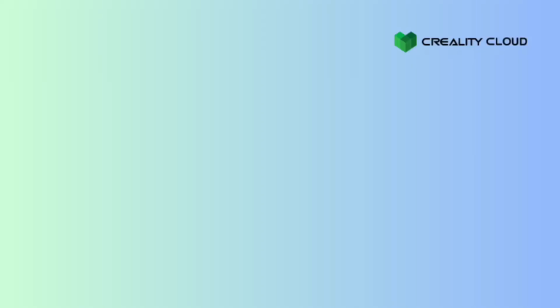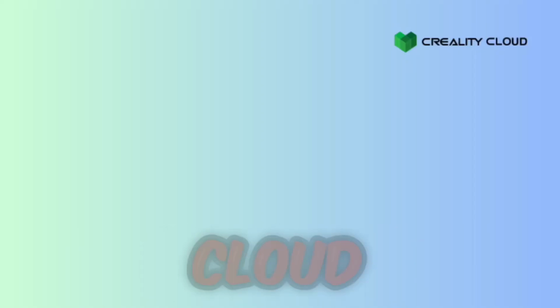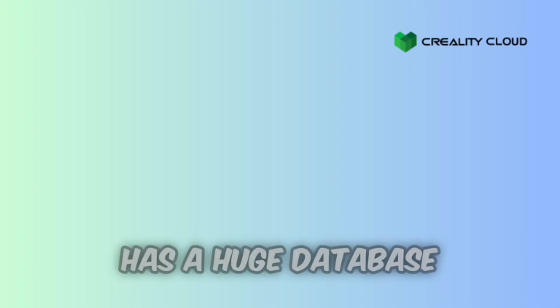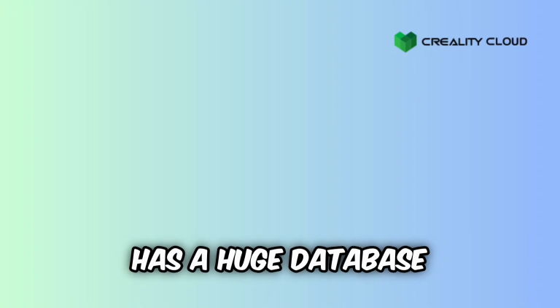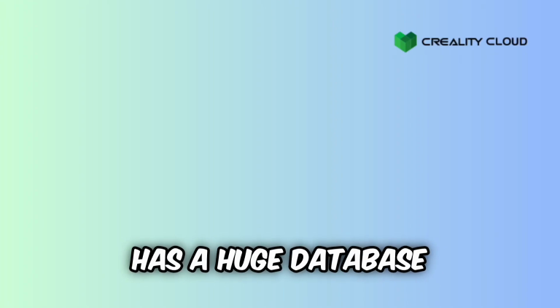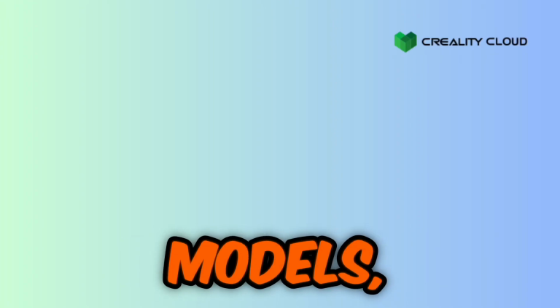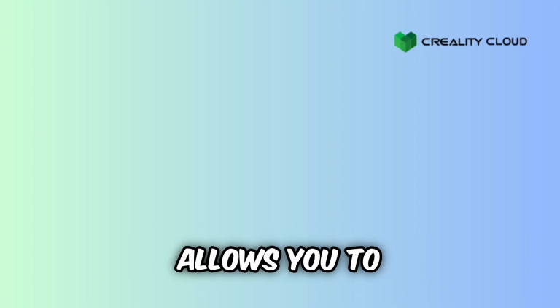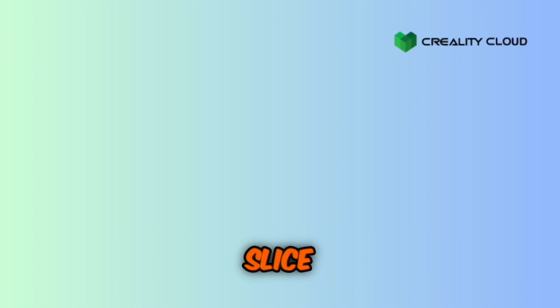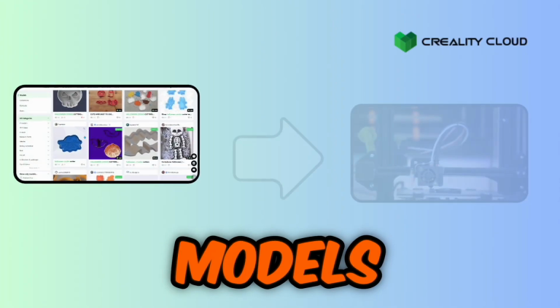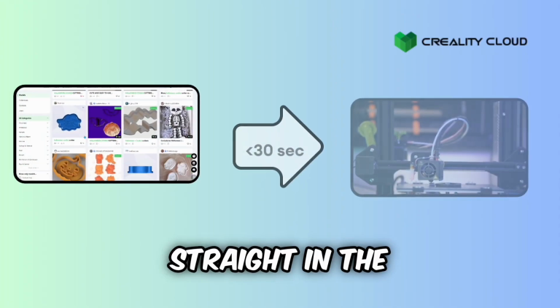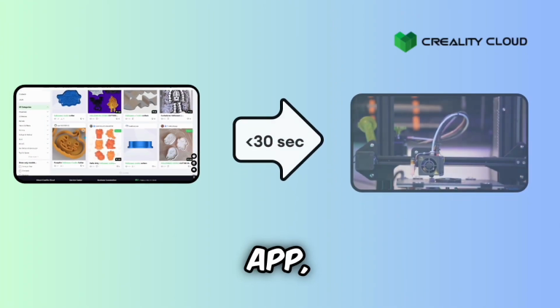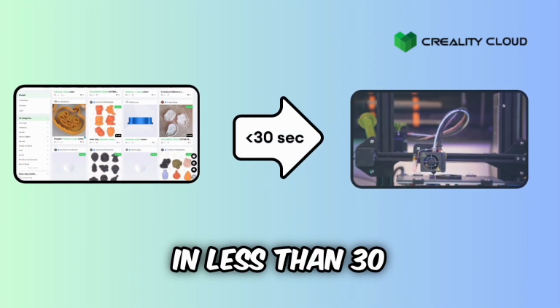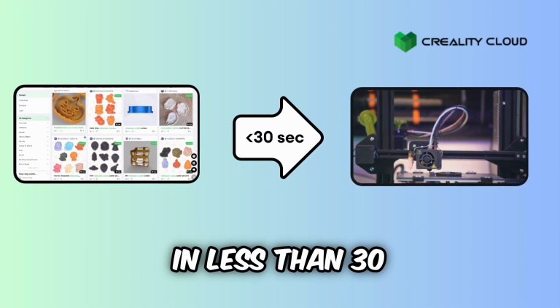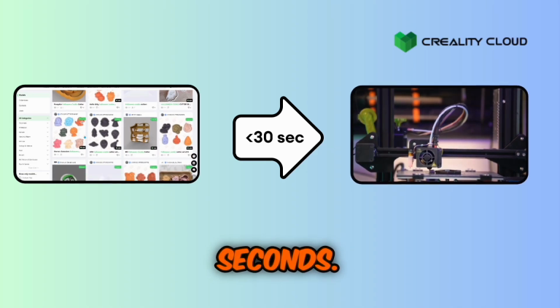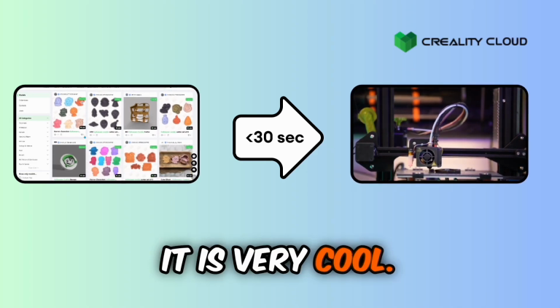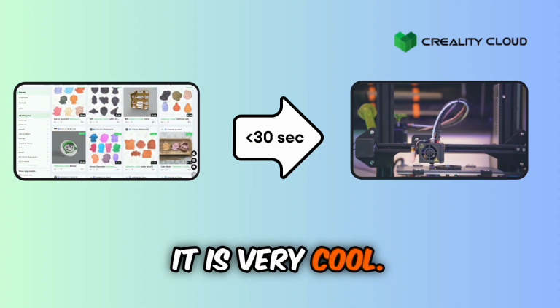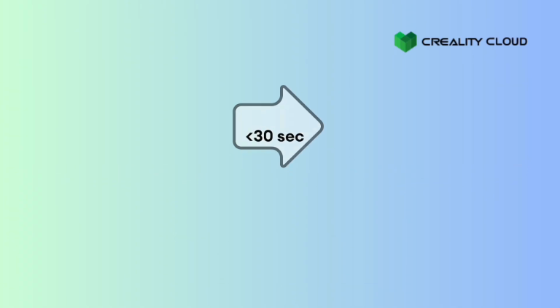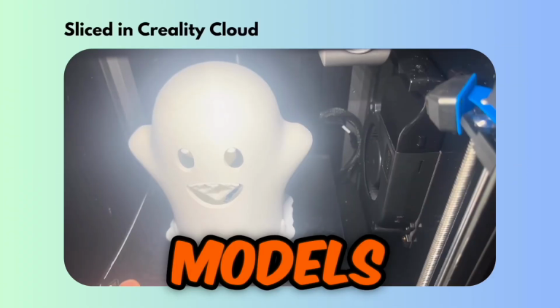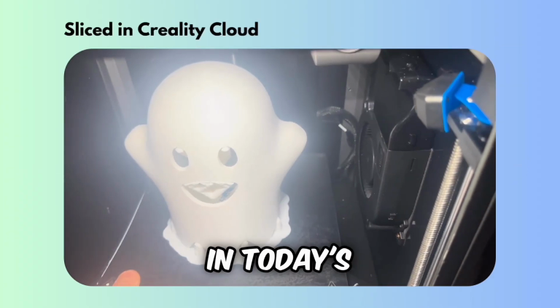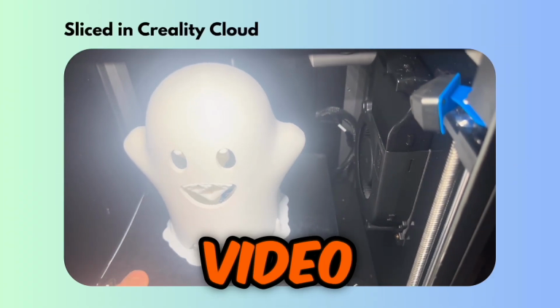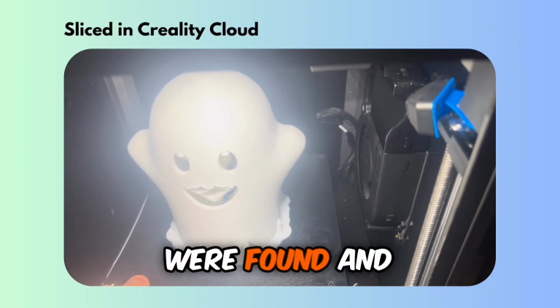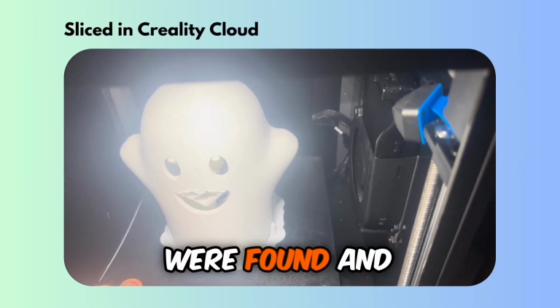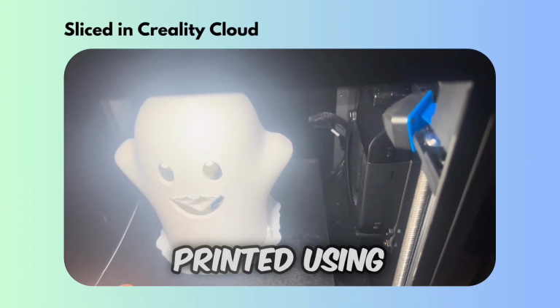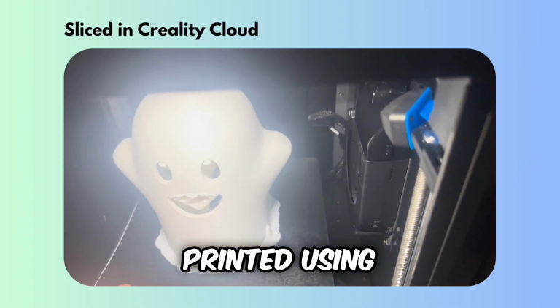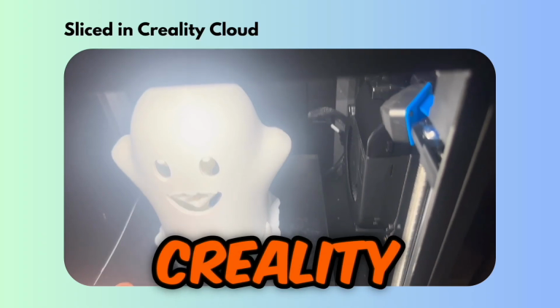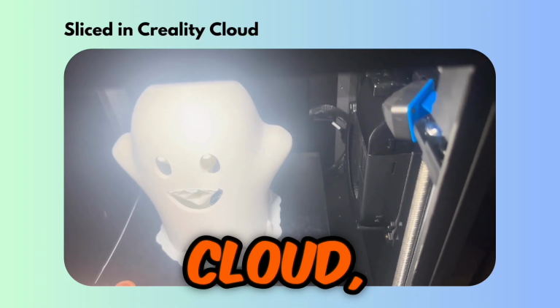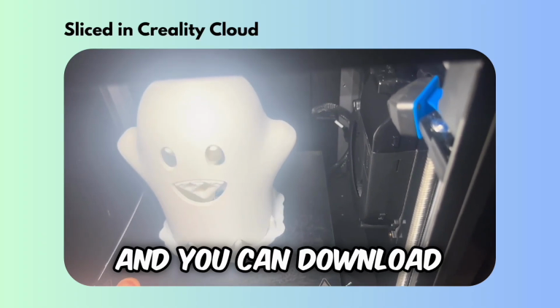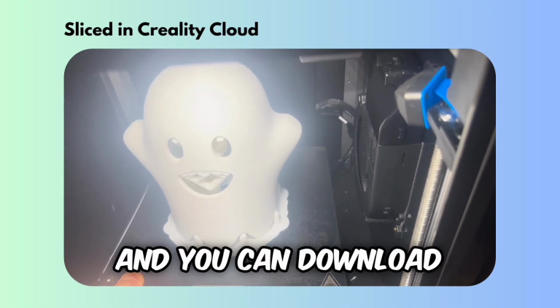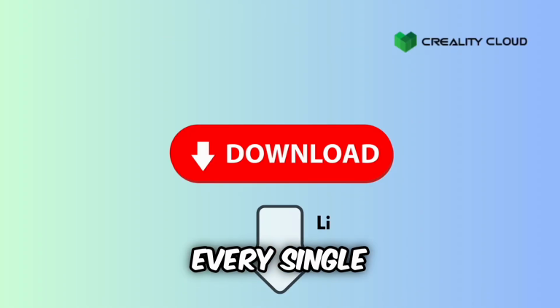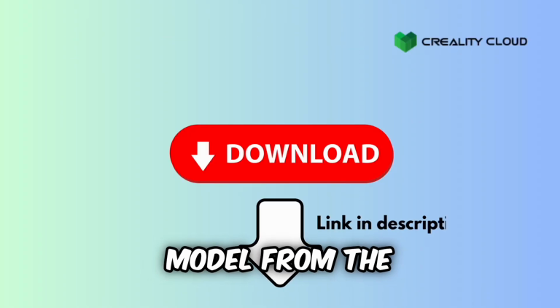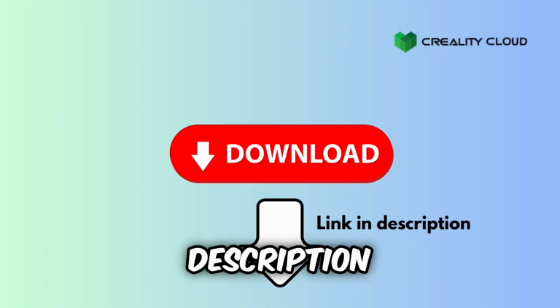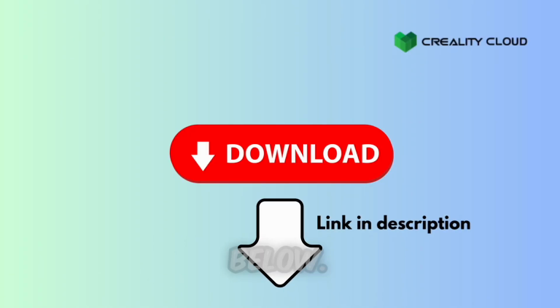Creality Cloud has a huge database of models. It allows you to slice models straight in the app in less than 30 seconds — it is very cool. All the models in today's video were found and printed using Creality Cloud, and you can download every single model from the description below.